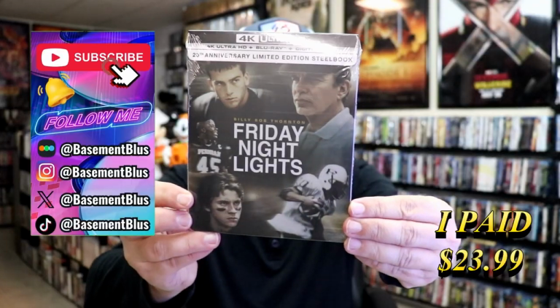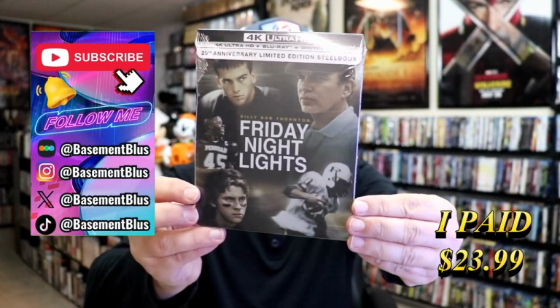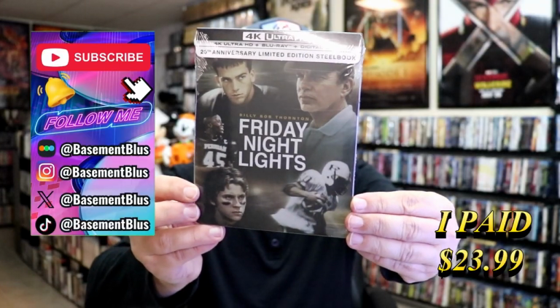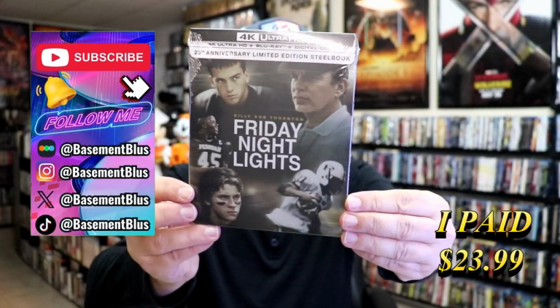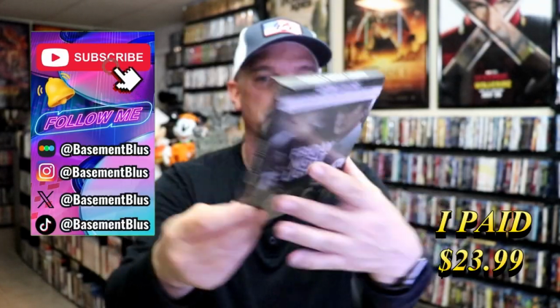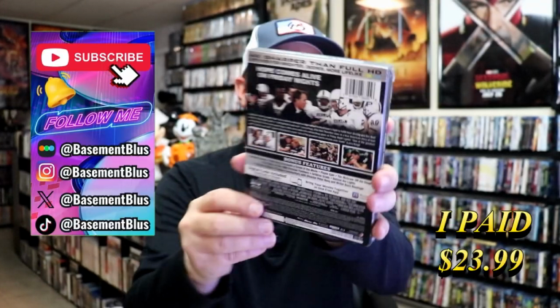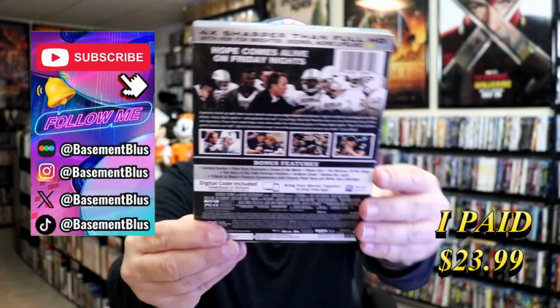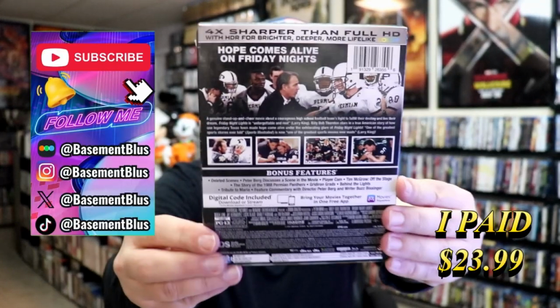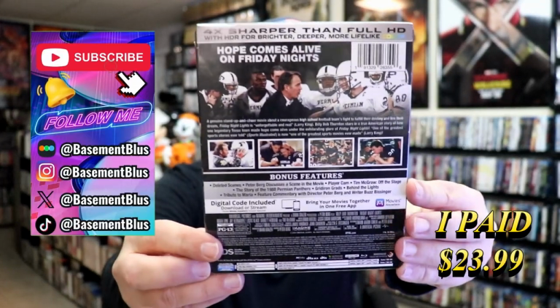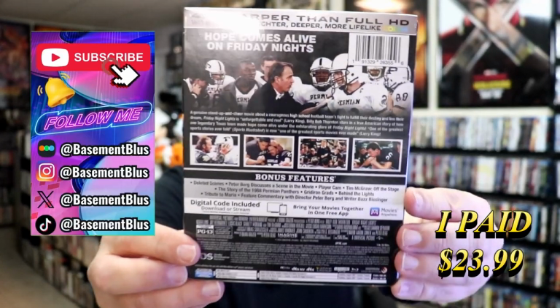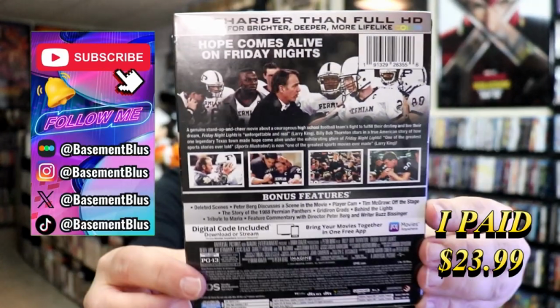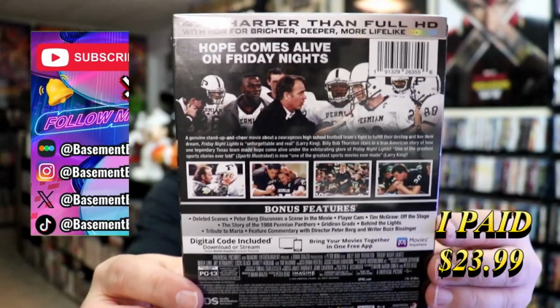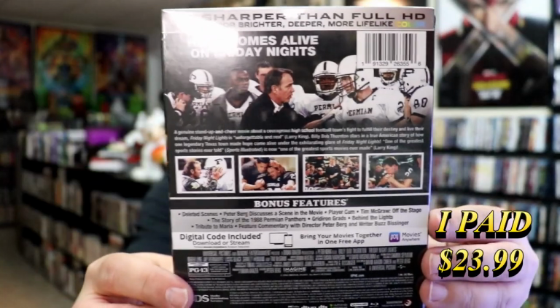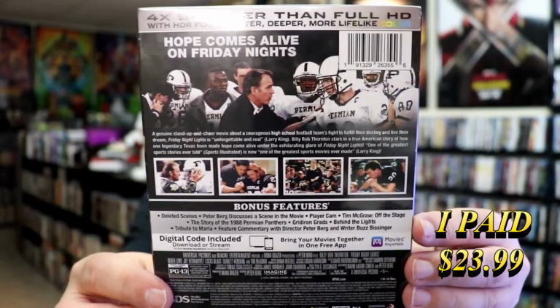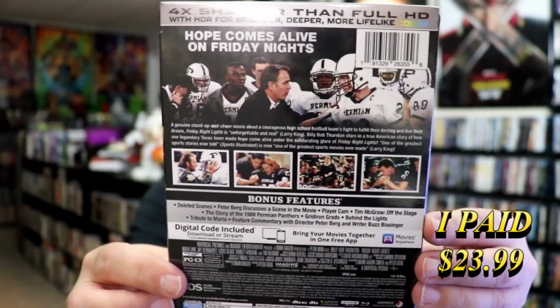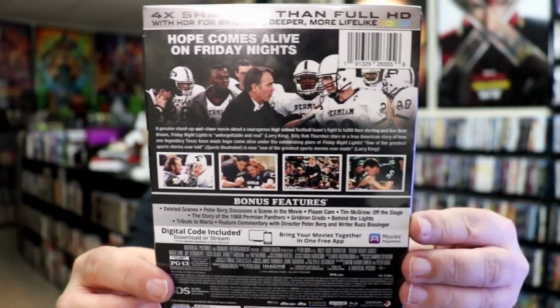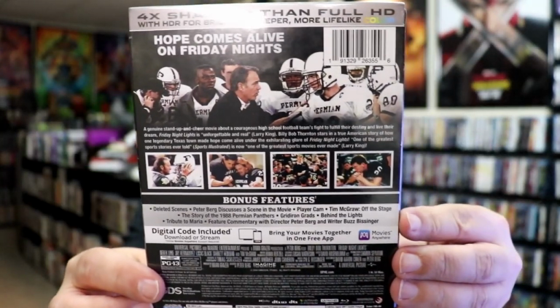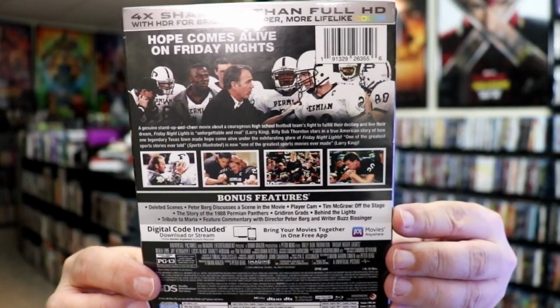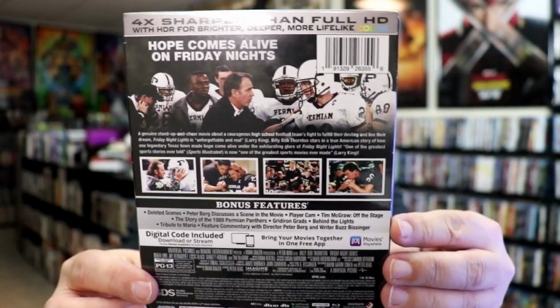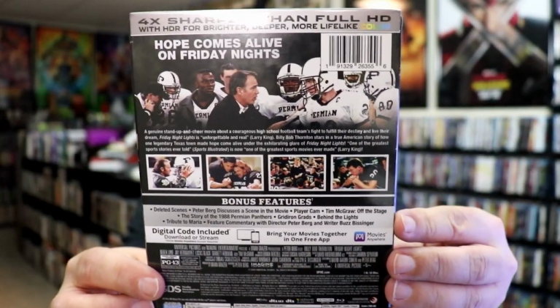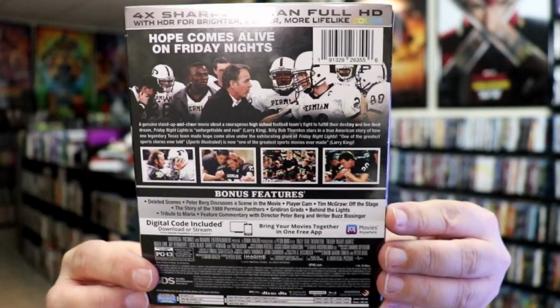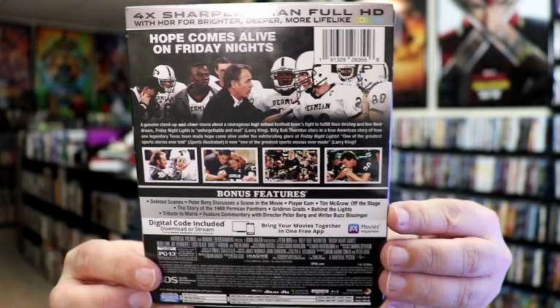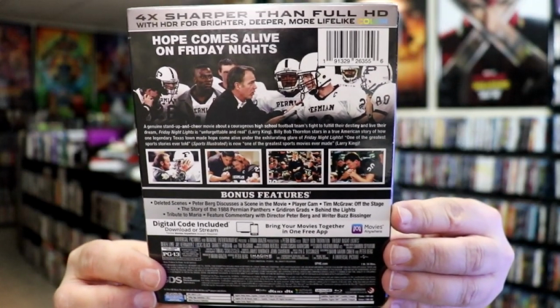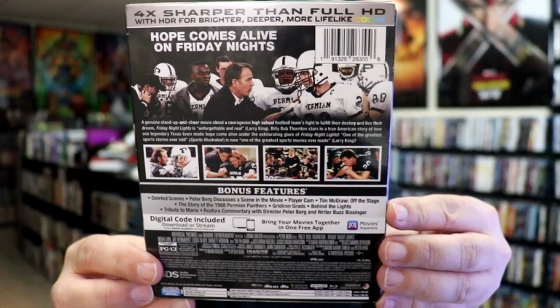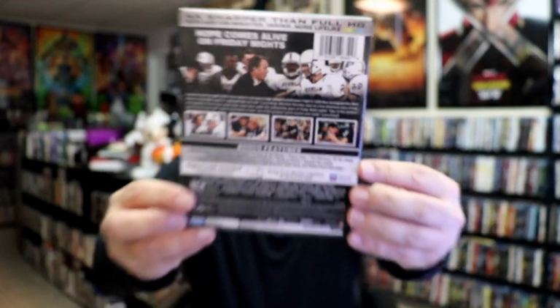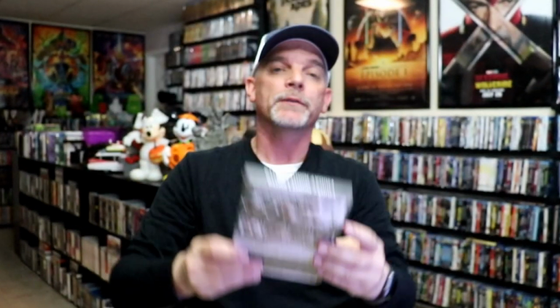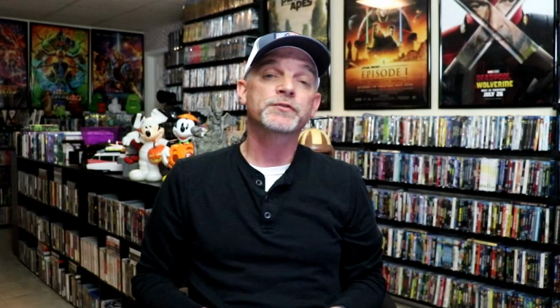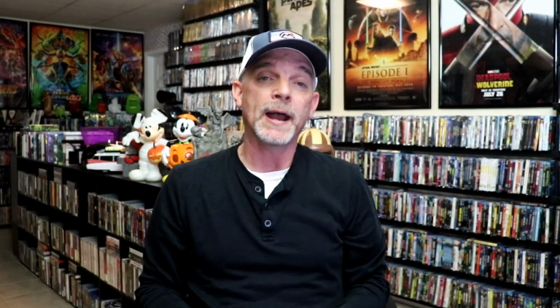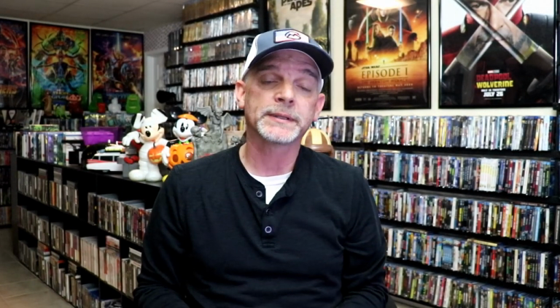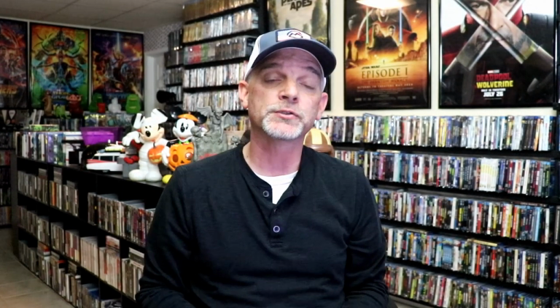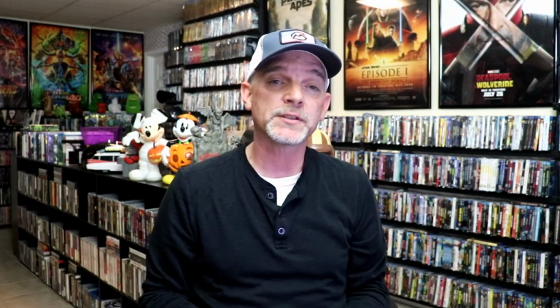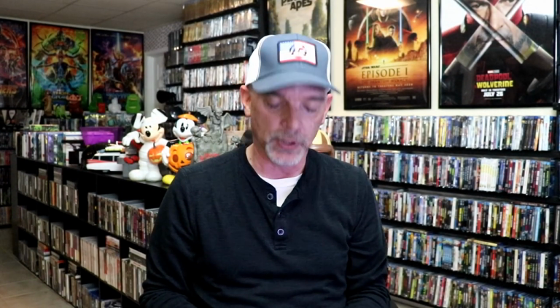Here's the front, and here's the back. If you'd like to read up on it, check out these bonus features — you can go ahead and pause and do so. I'm going to go ahead and remove this from the wrapper and we'll take a close look at this steelbook.